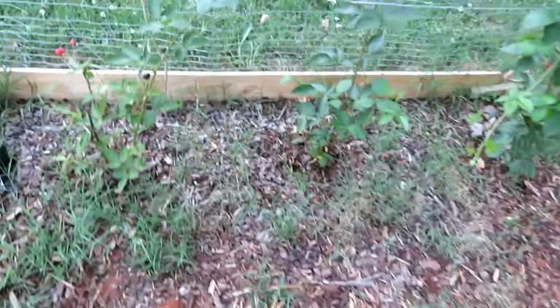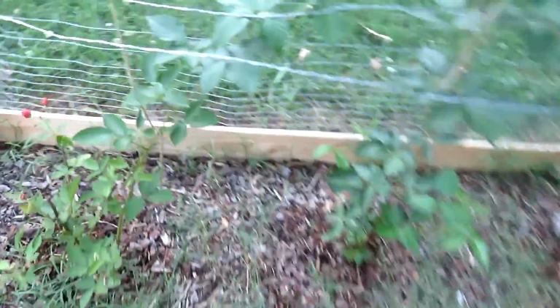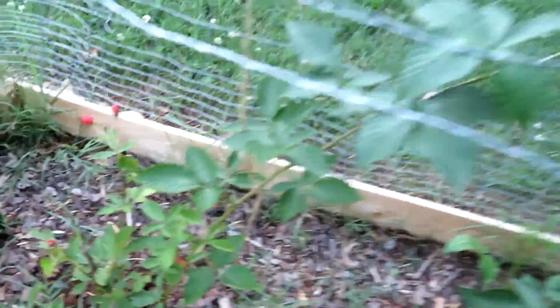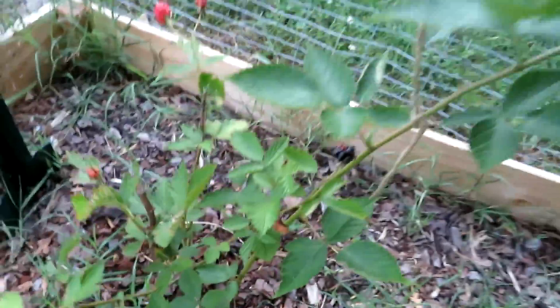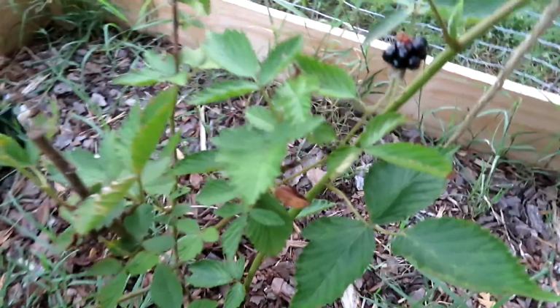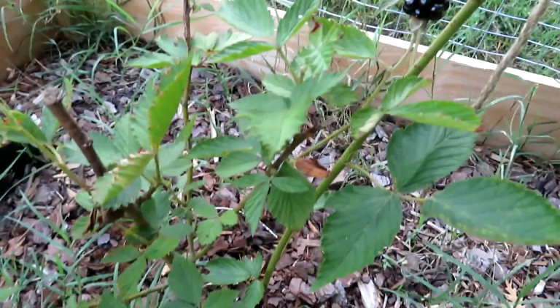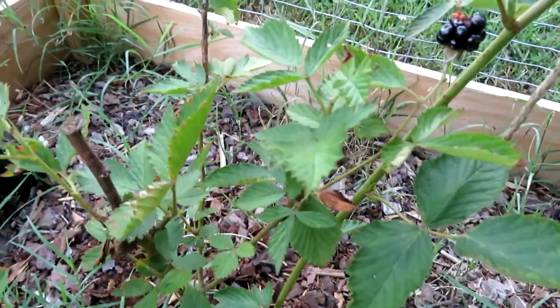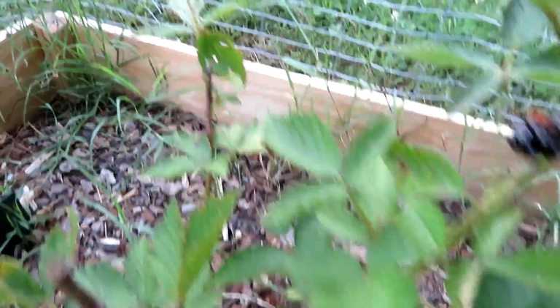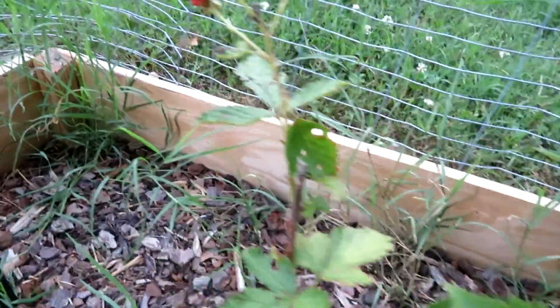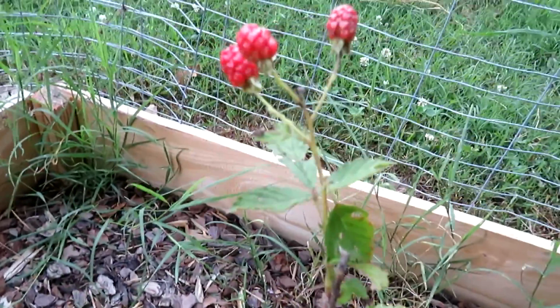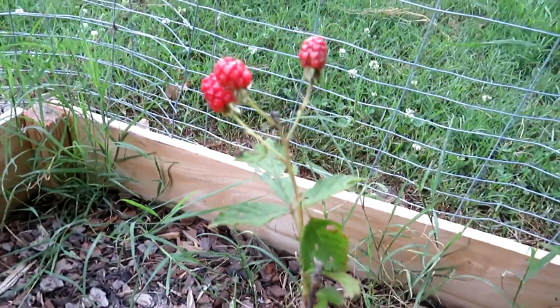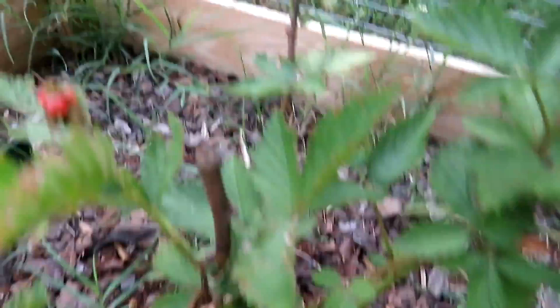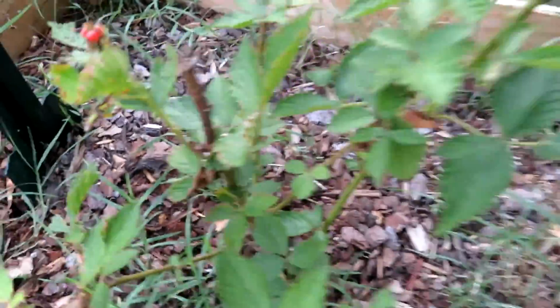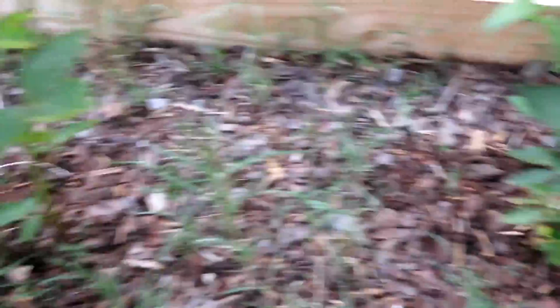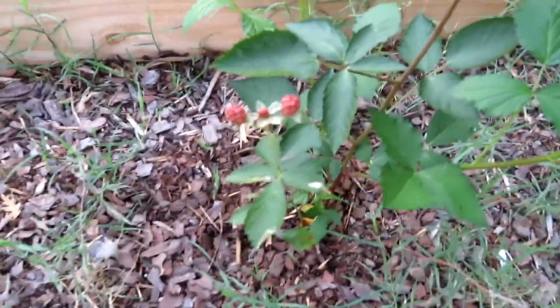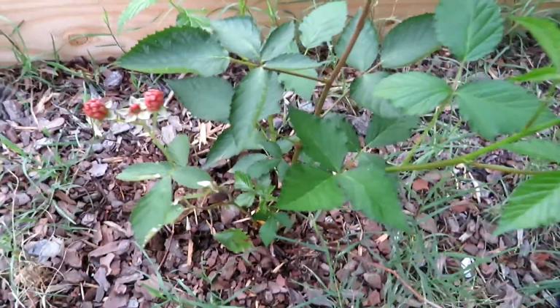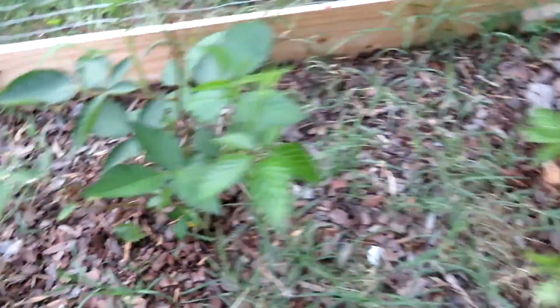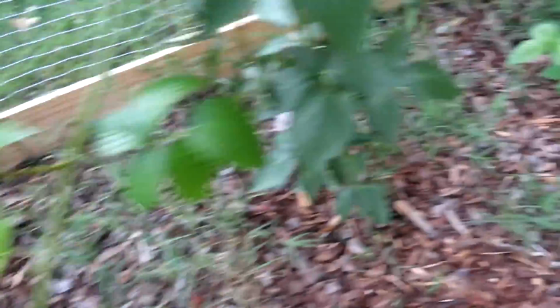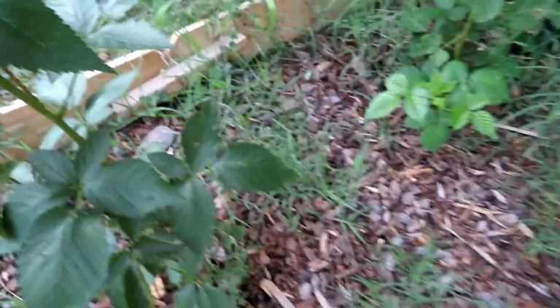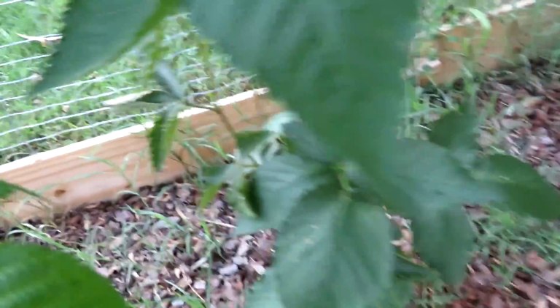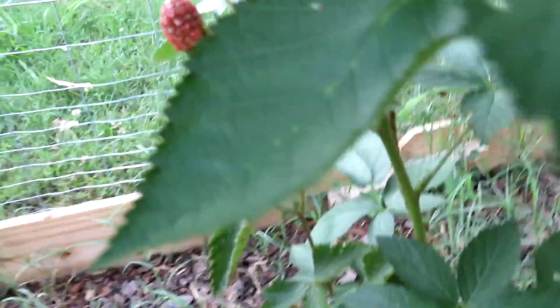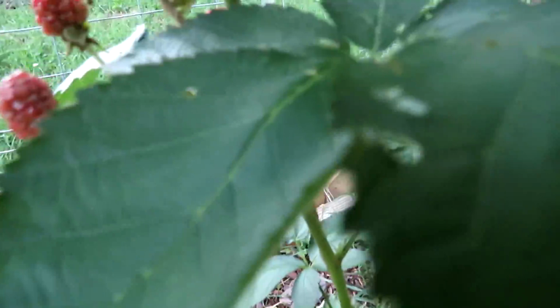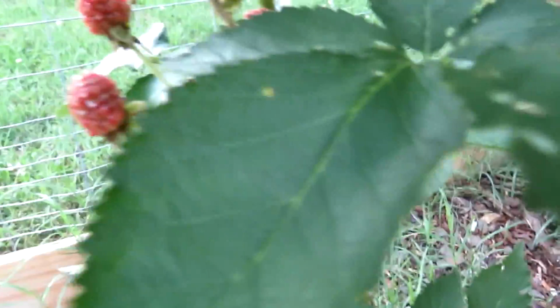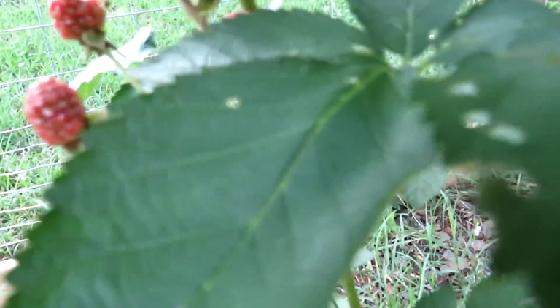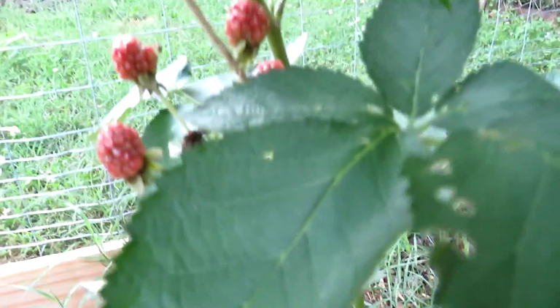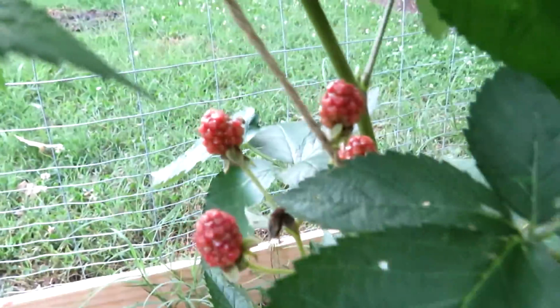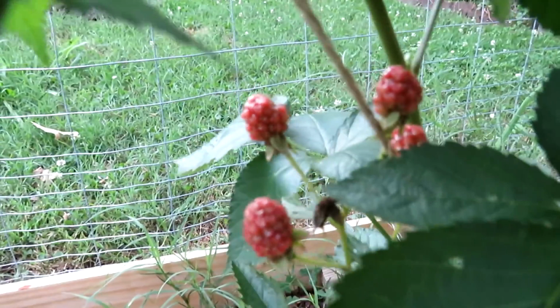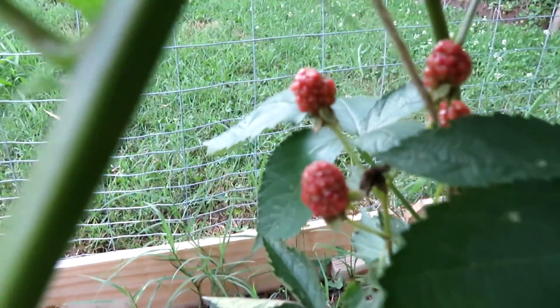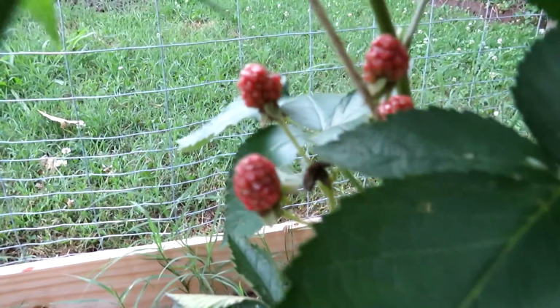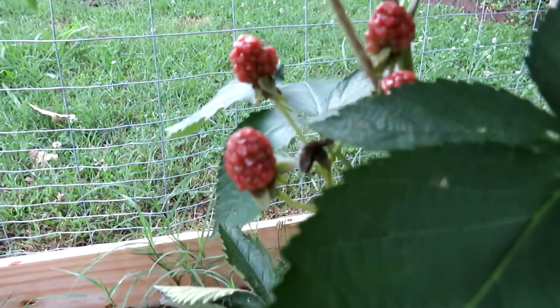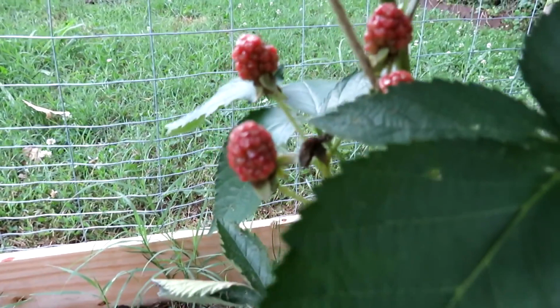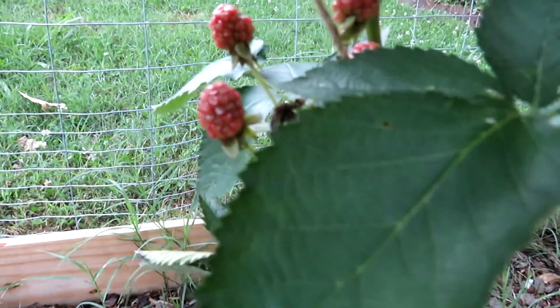Blackberries — just a few. Those three, those two little ones, and these. Just gotta keep an eye on them and get to them before the birds do.